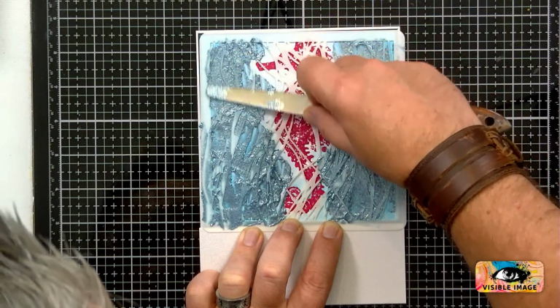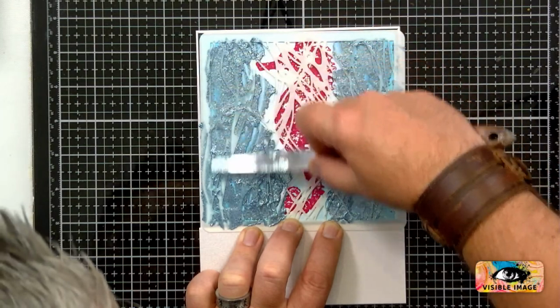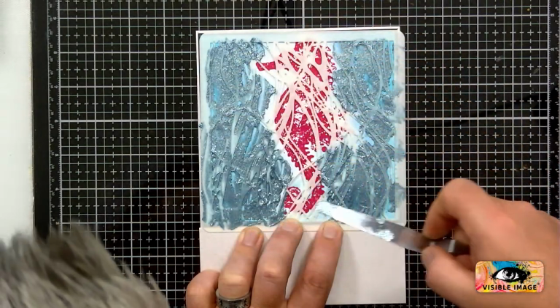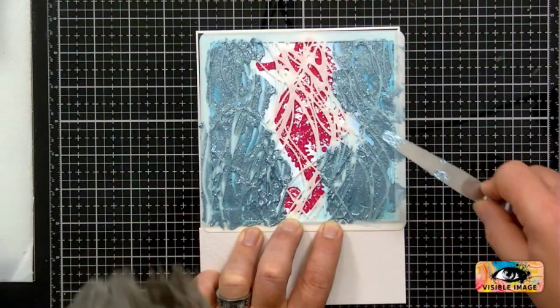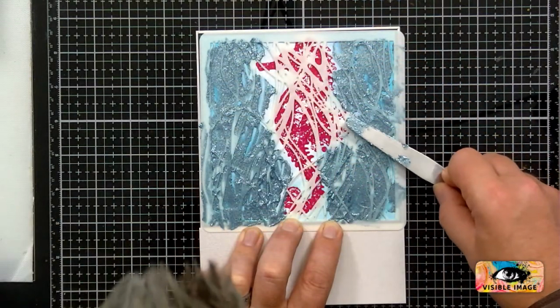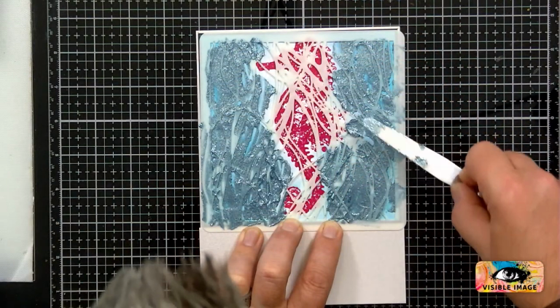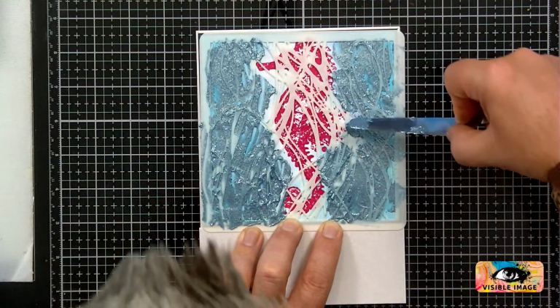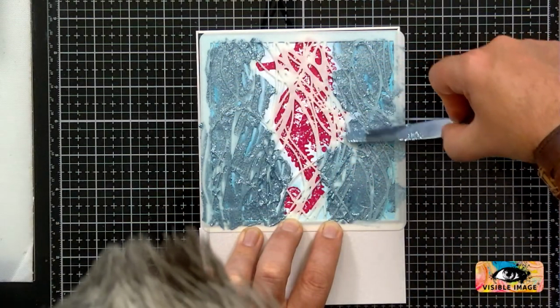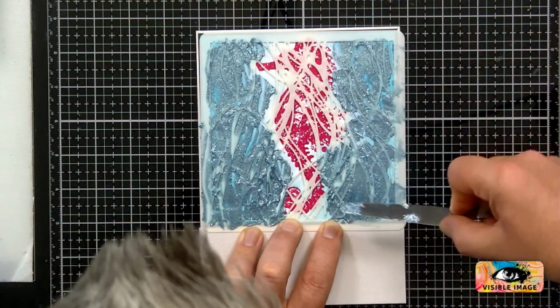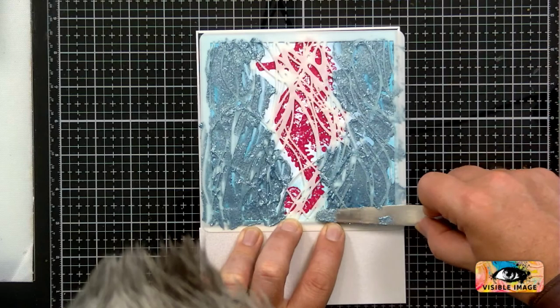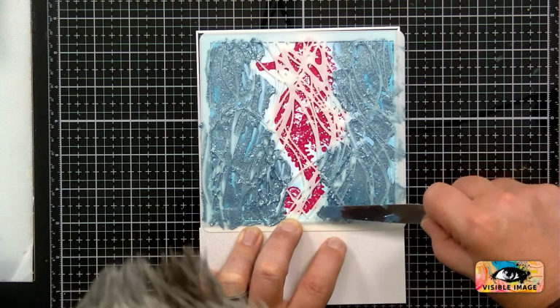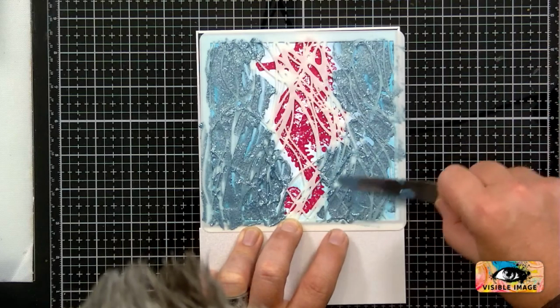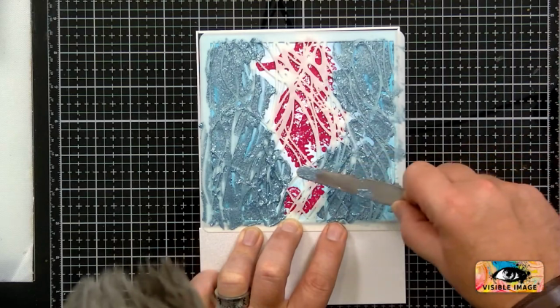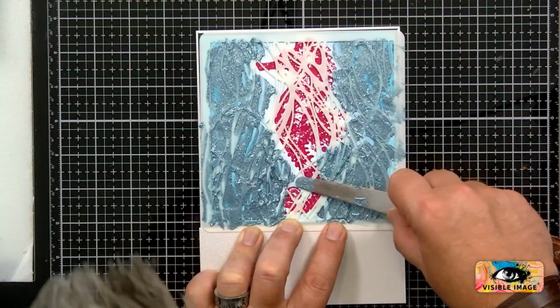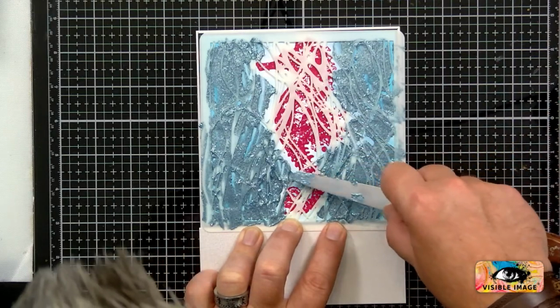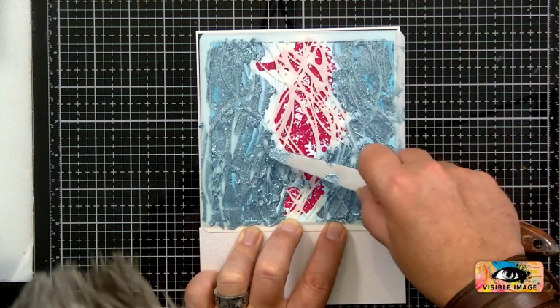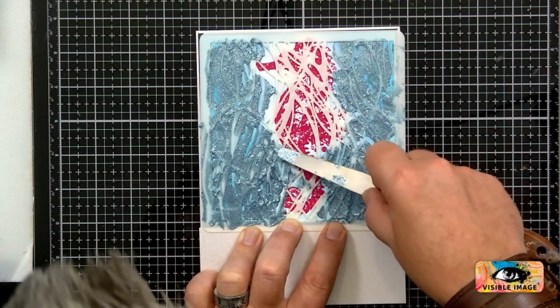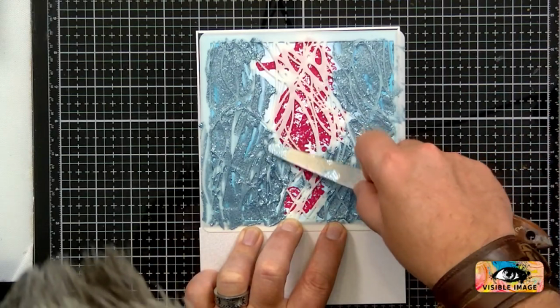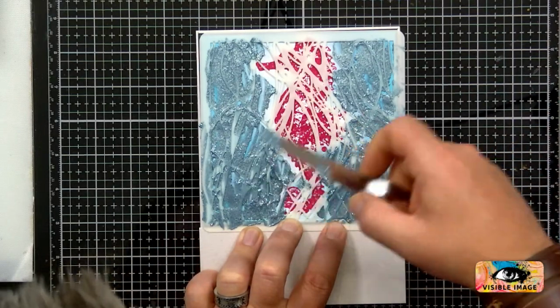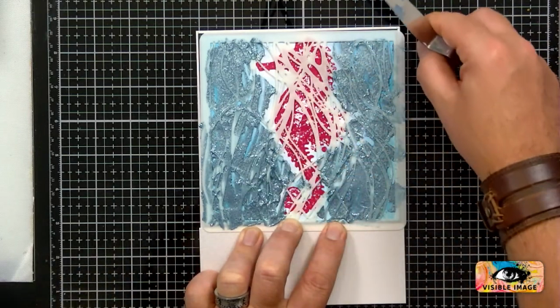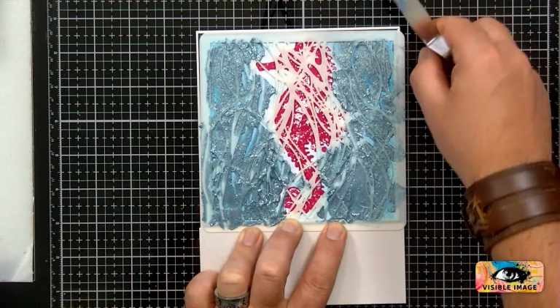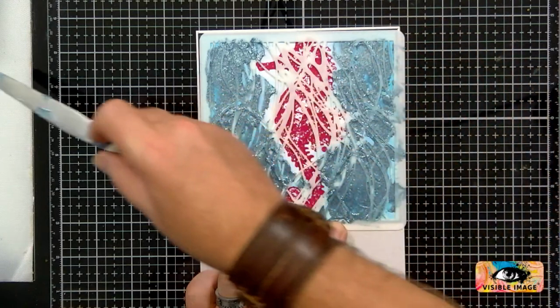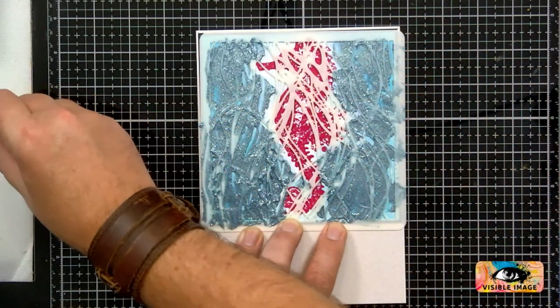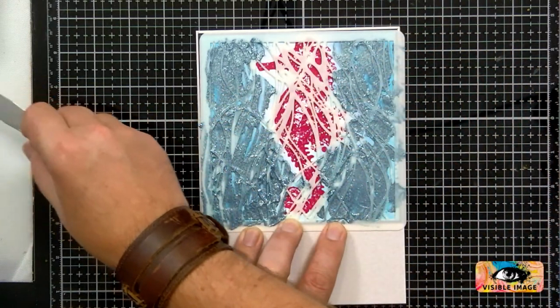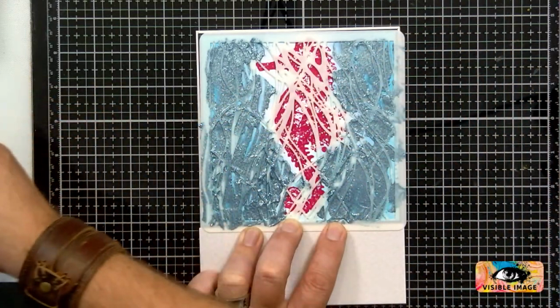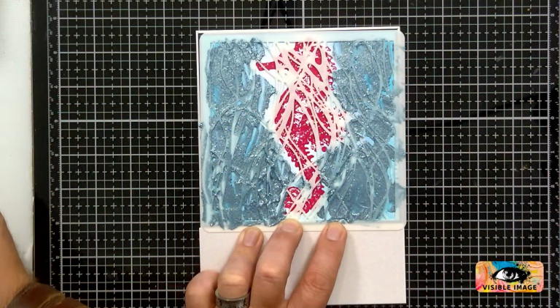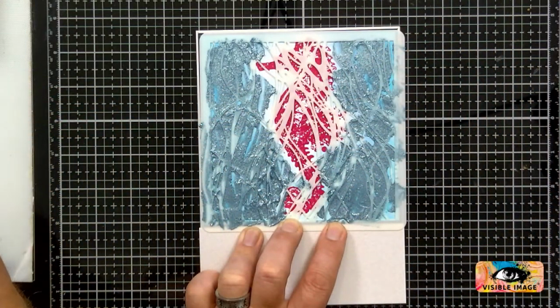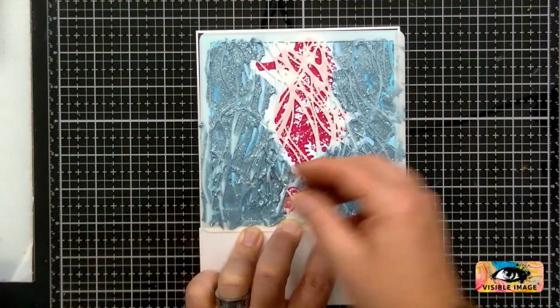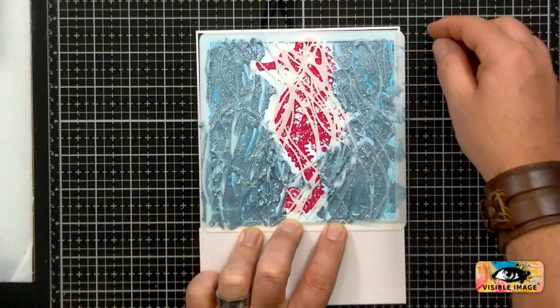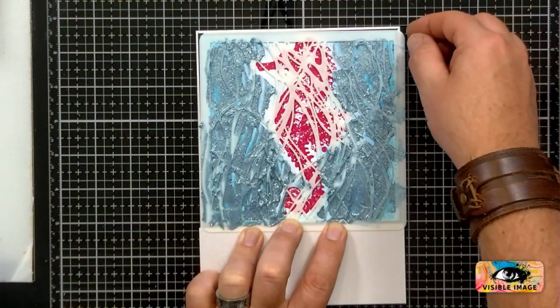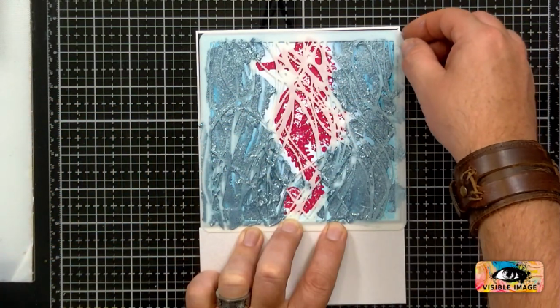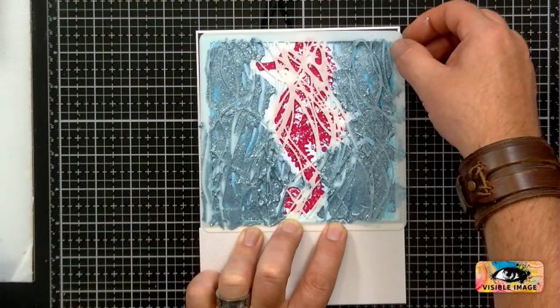There we go — did I get most of it? I think I did. Let's take that off — I think we've done that. Take that off and see what we get.